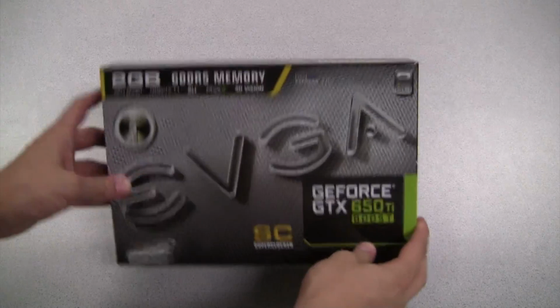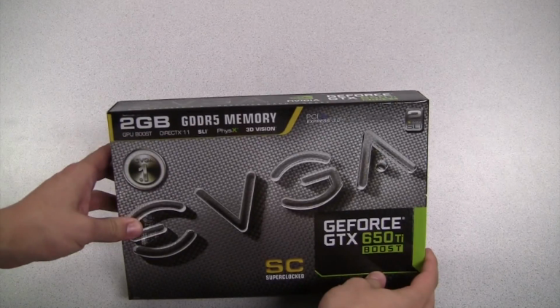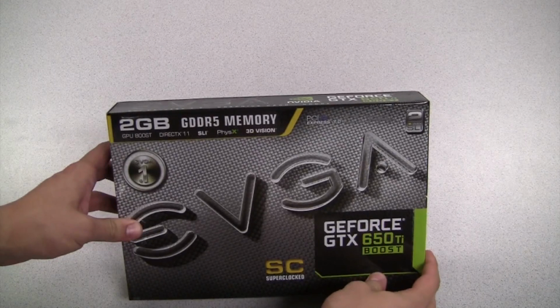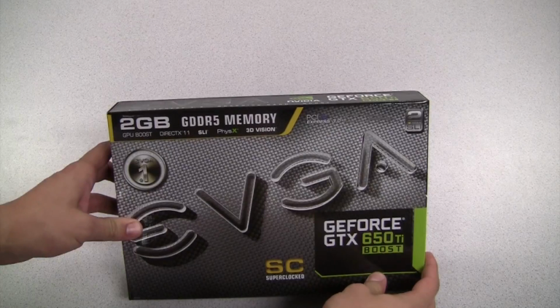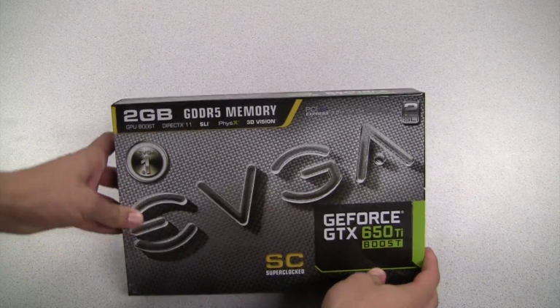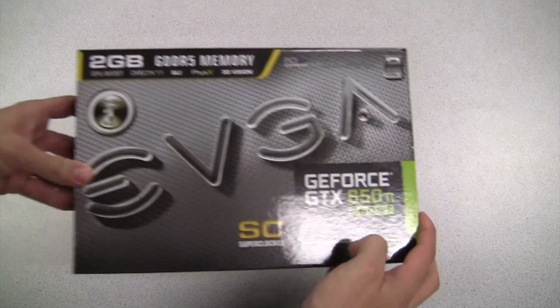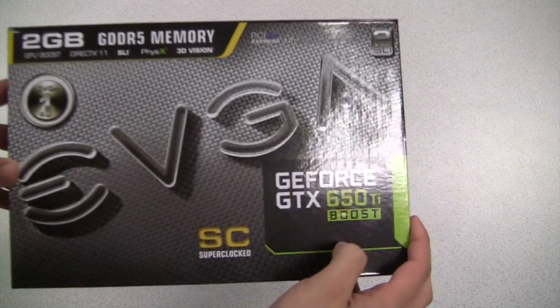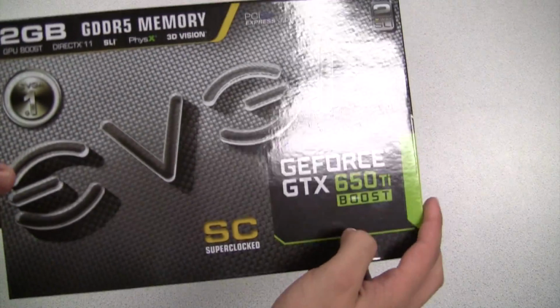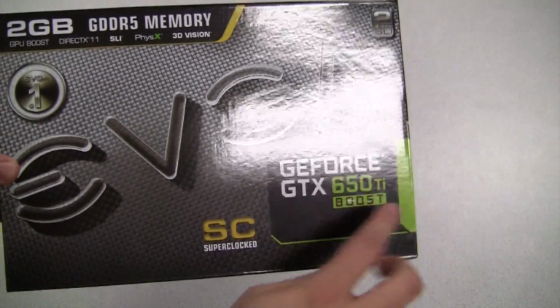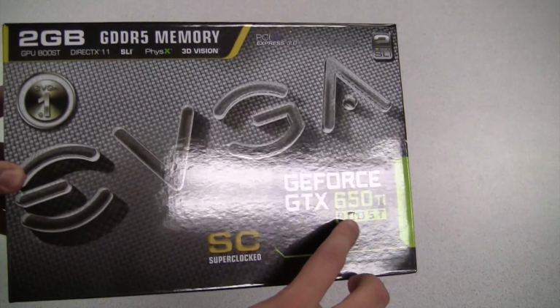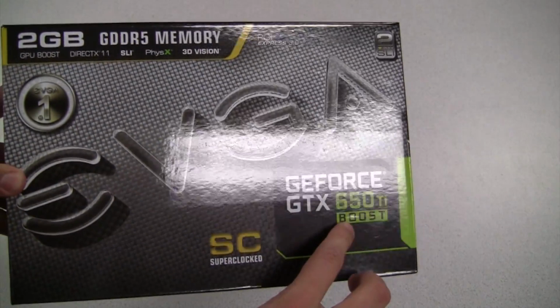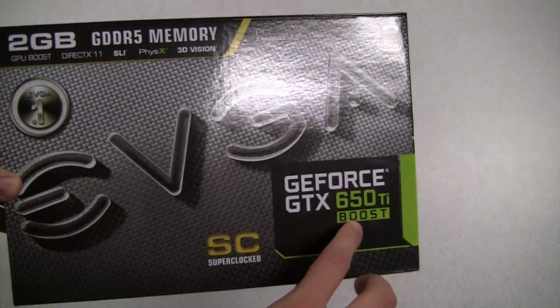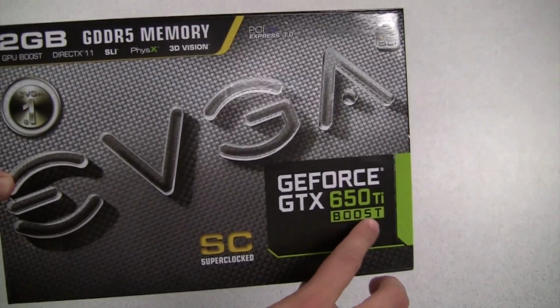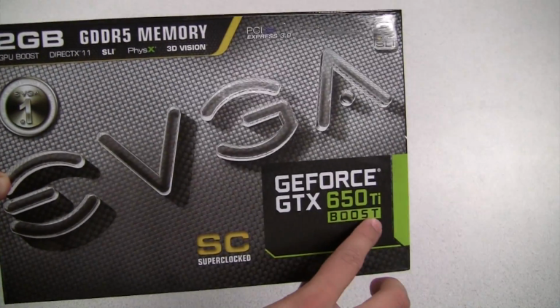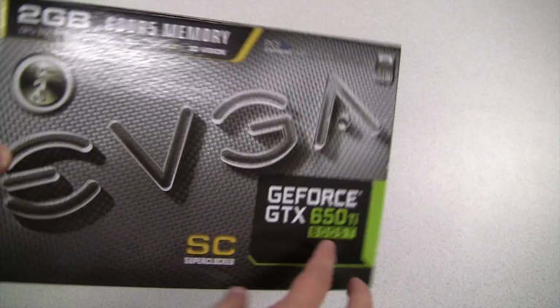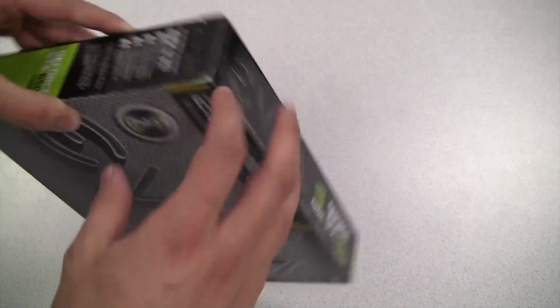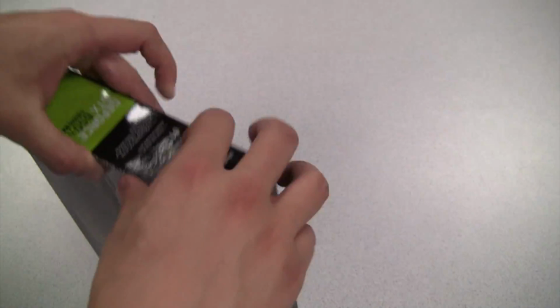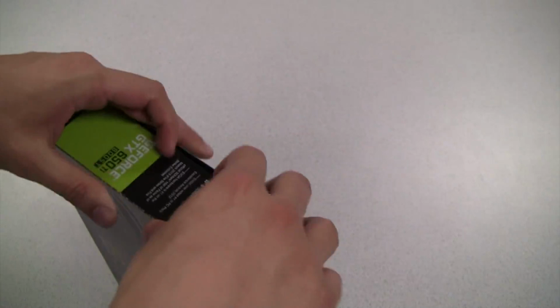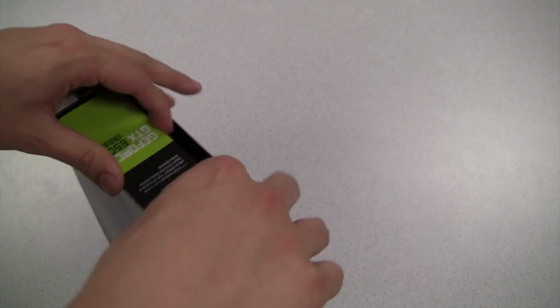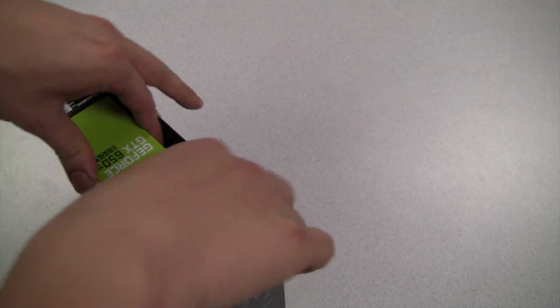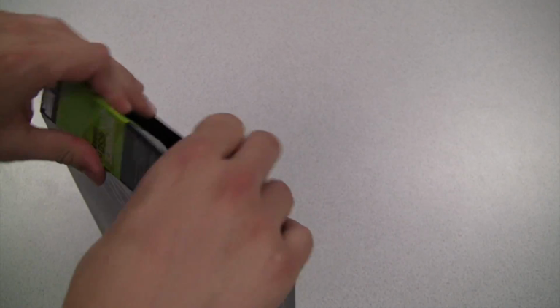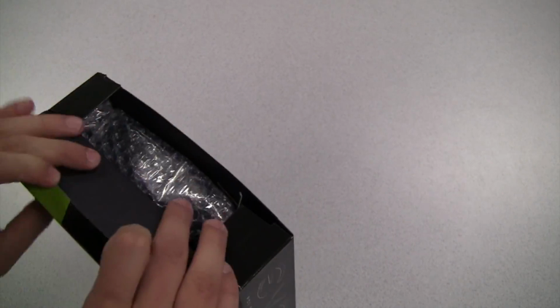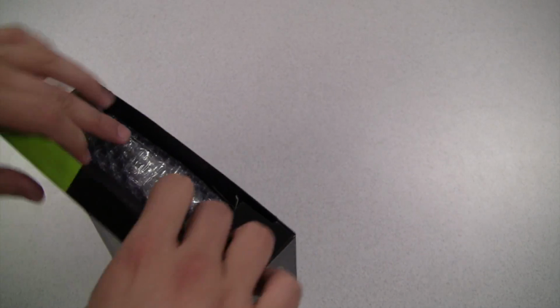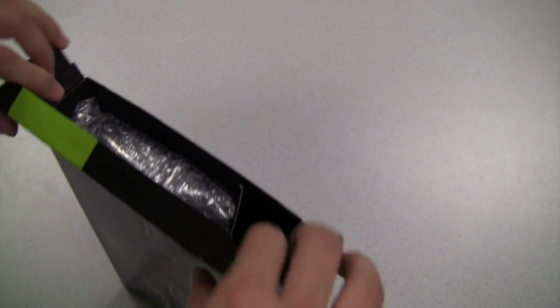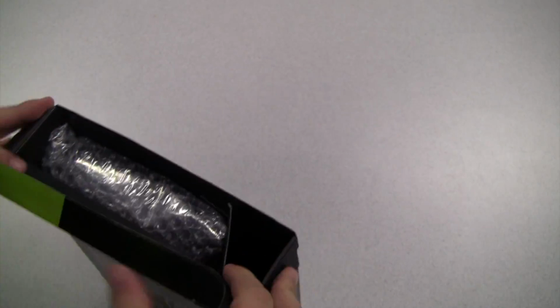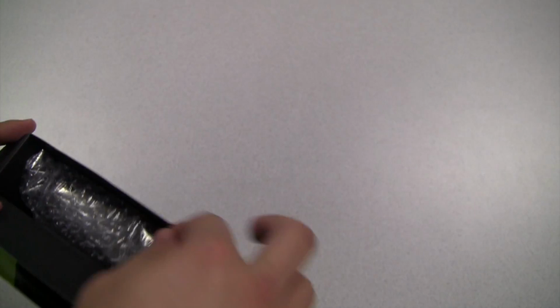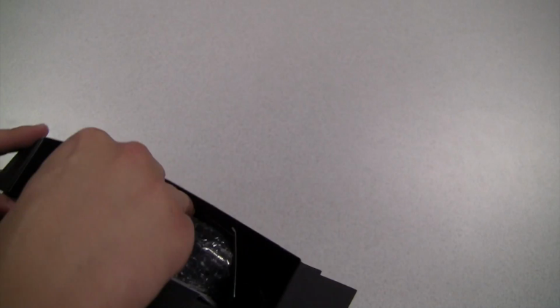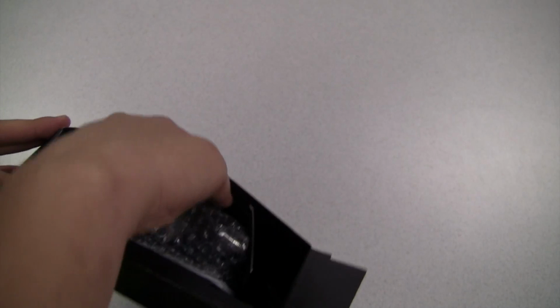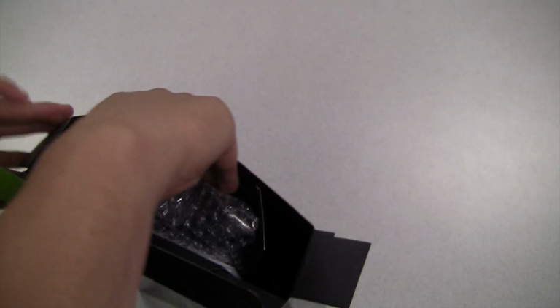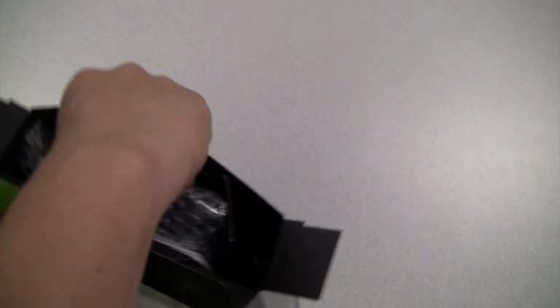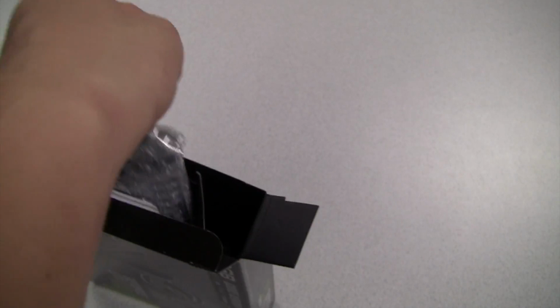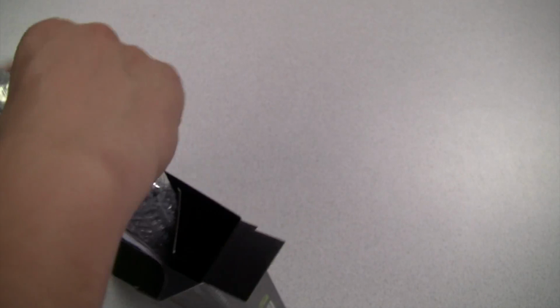The EVGA GeForce GTX 650 Ti Boost has arrived. This card is an upgrade over the standard GeForce GTX 650 Ti.